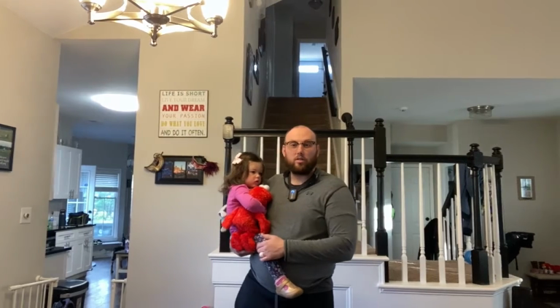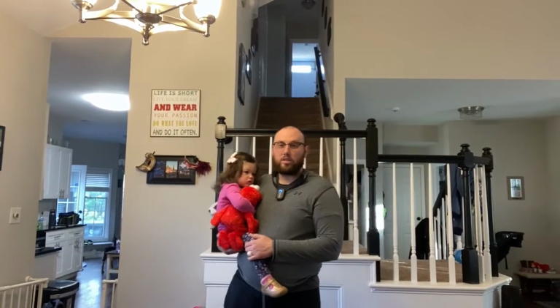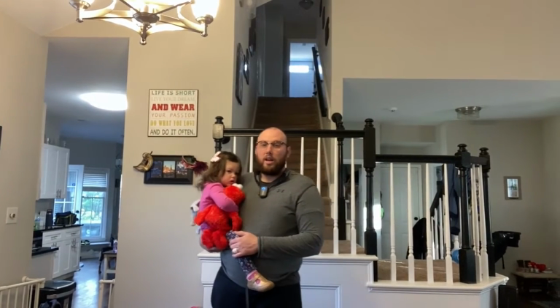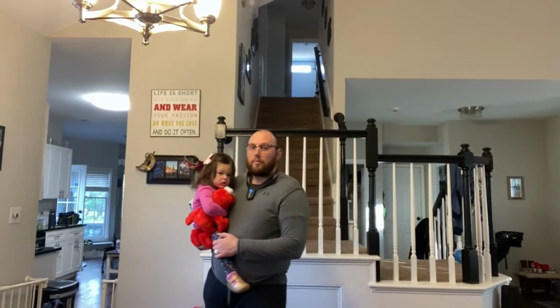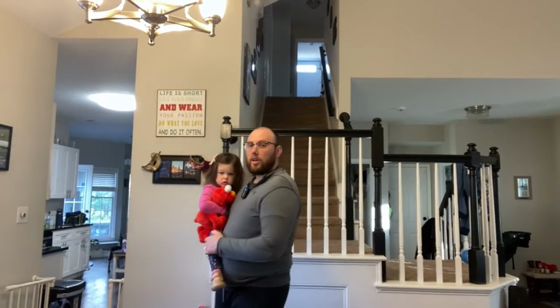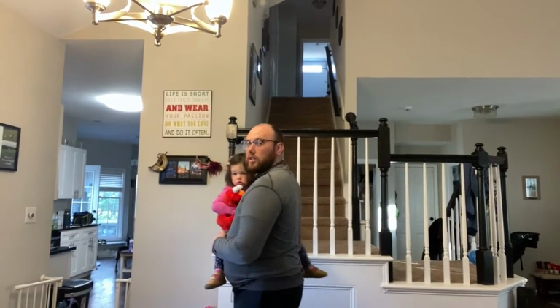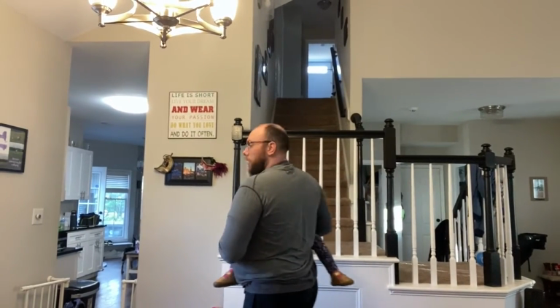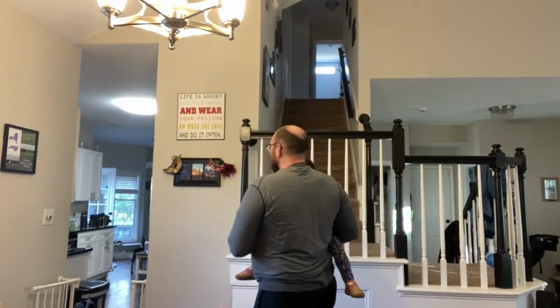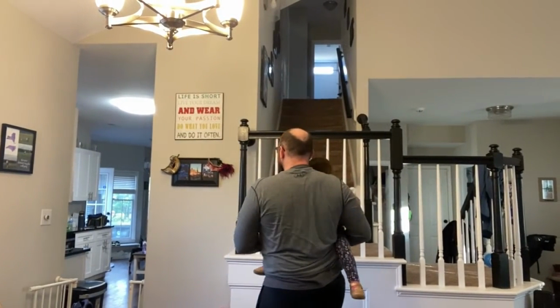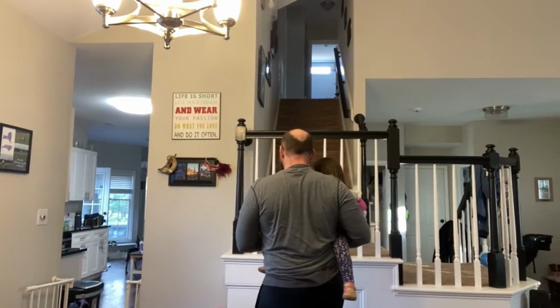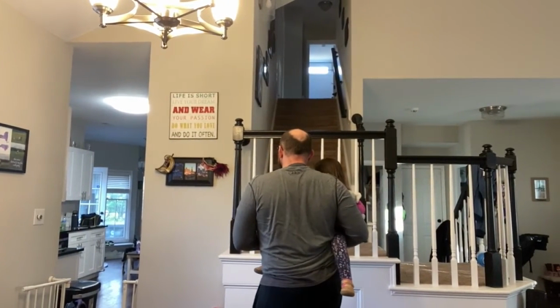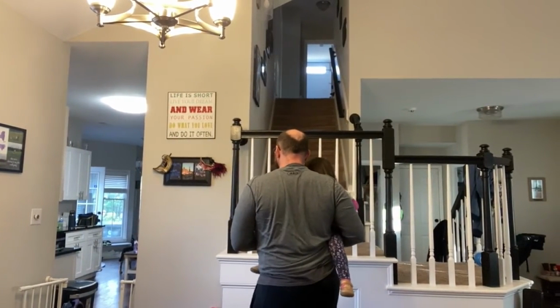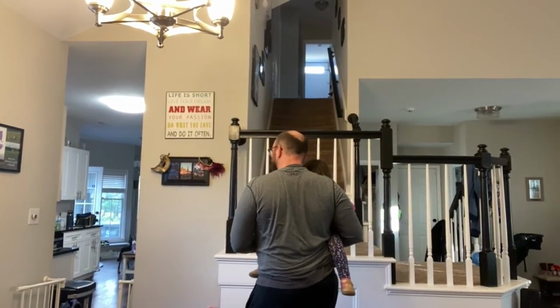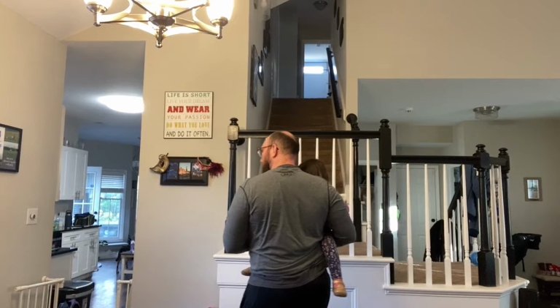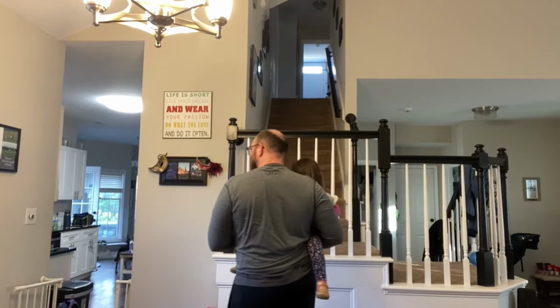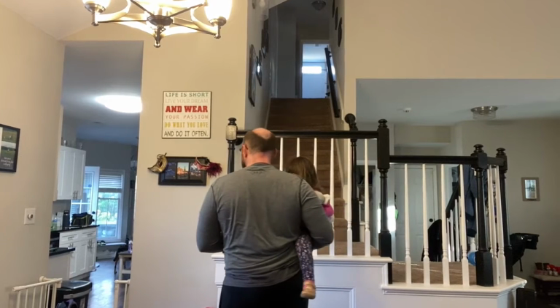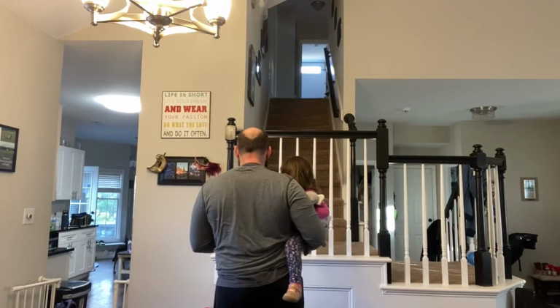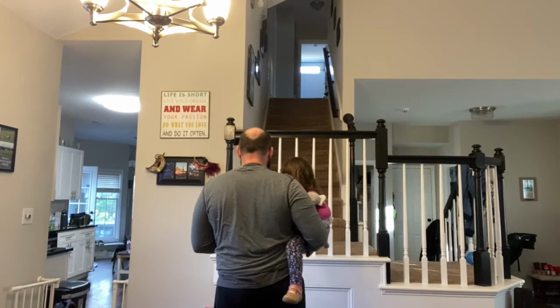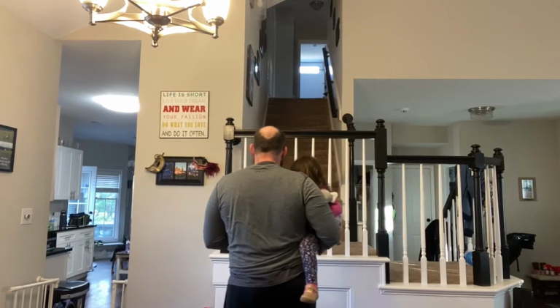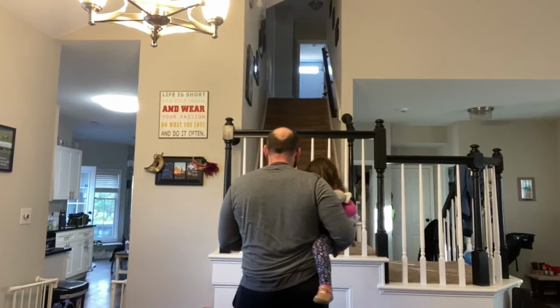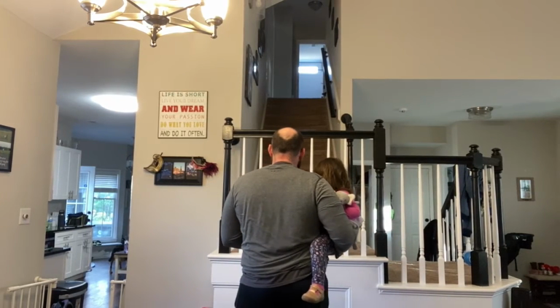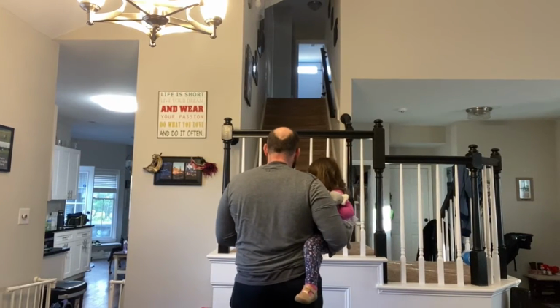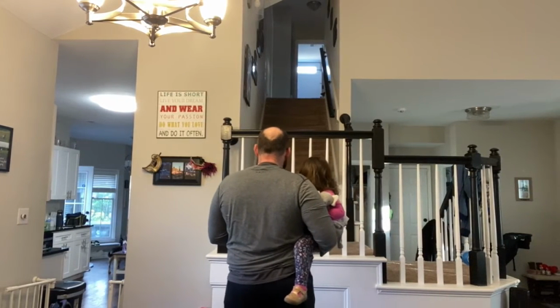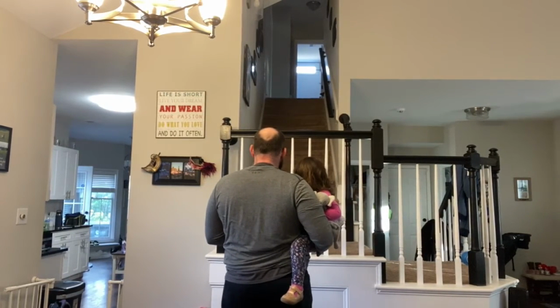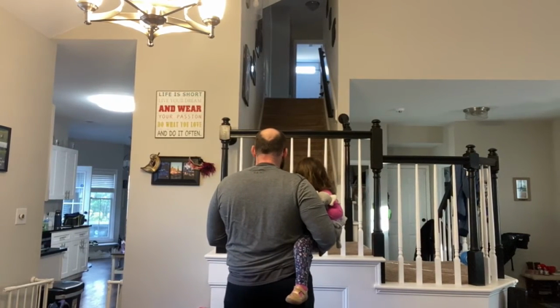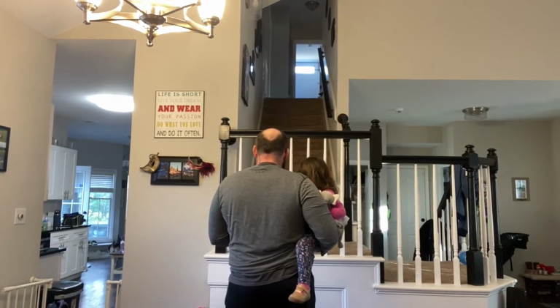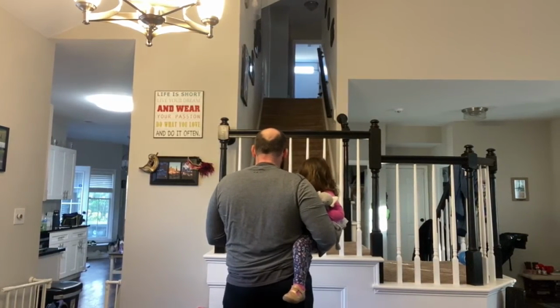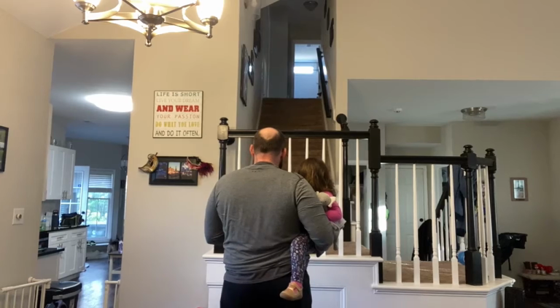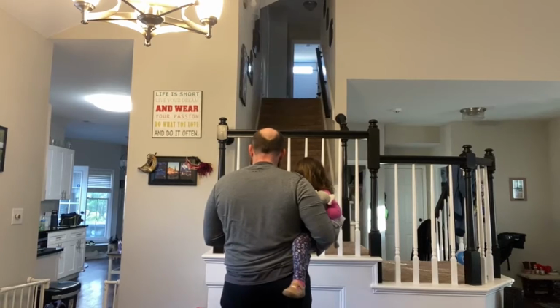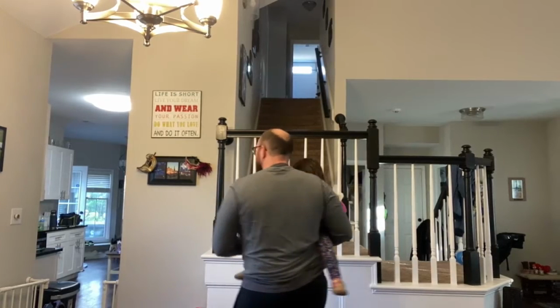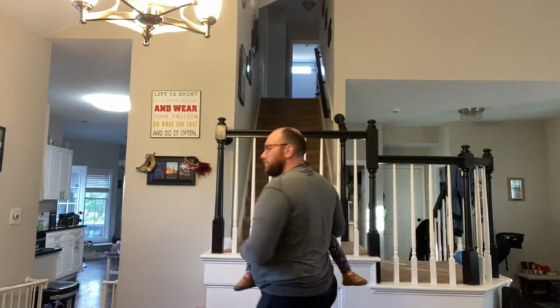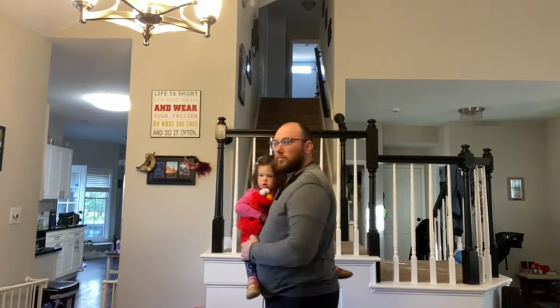I talked to them about having my shoulders back — making sure that my shoulders are nice and set as I'm holding her, making sure that I'm nice and square with my body, and keeping nice strong hips.